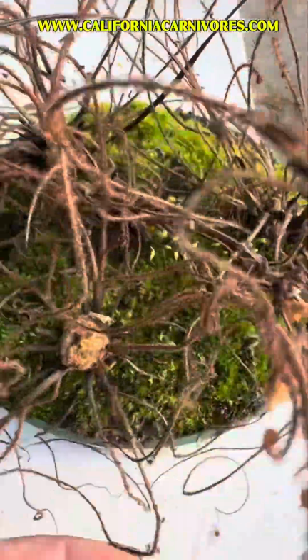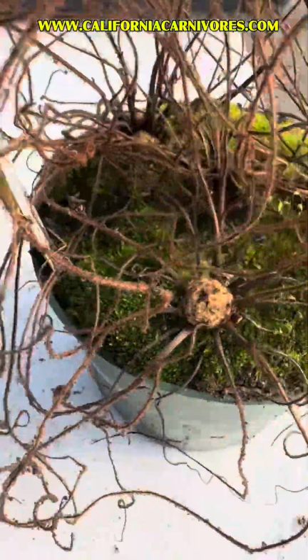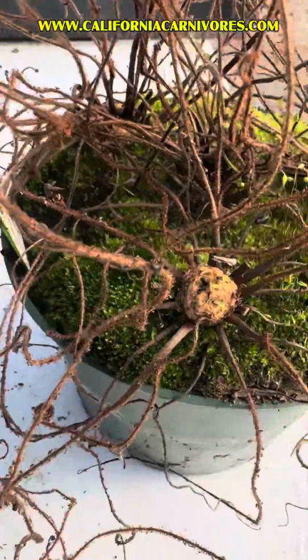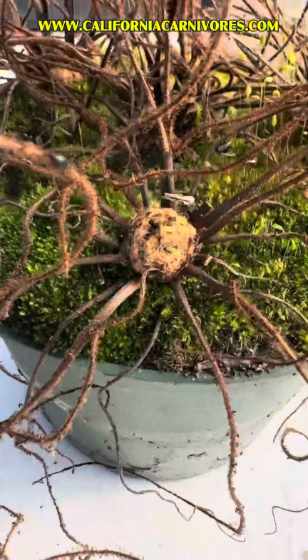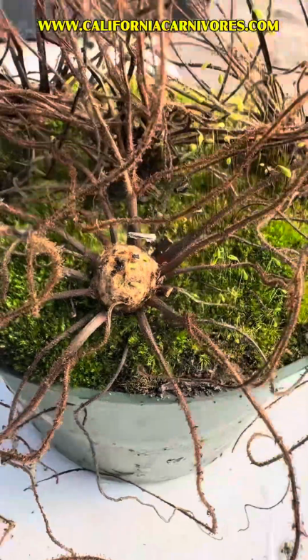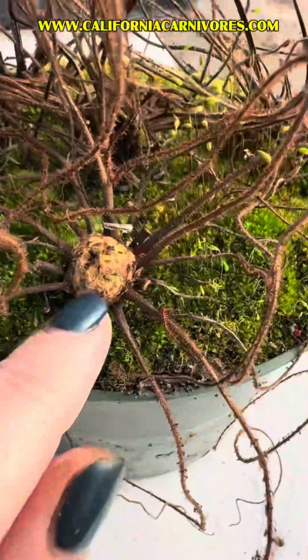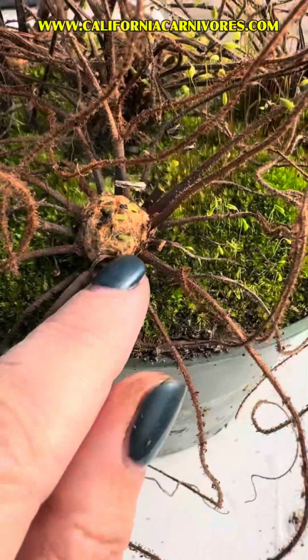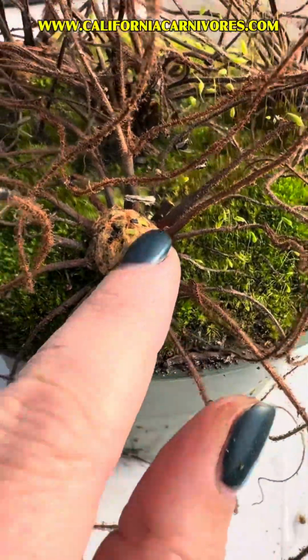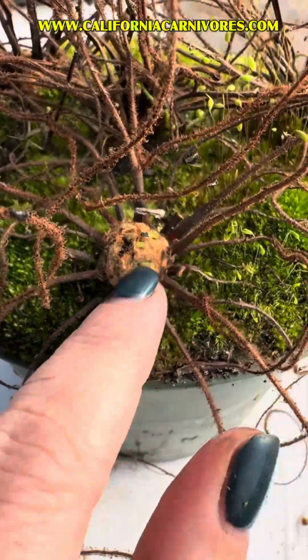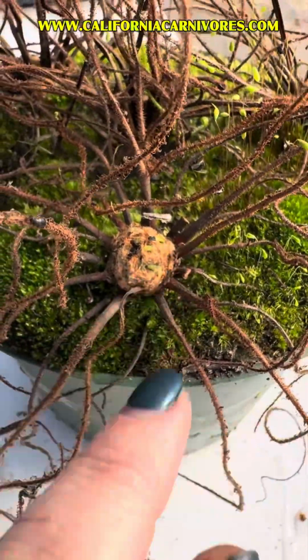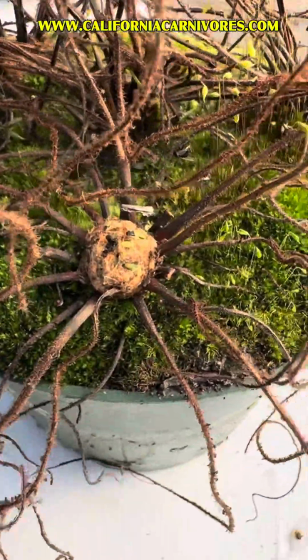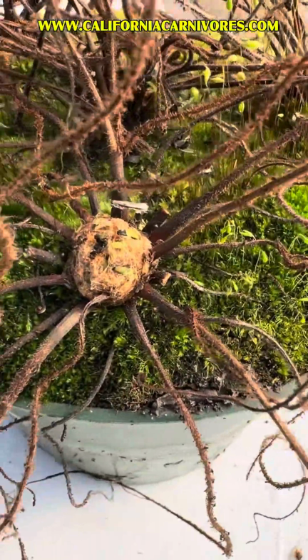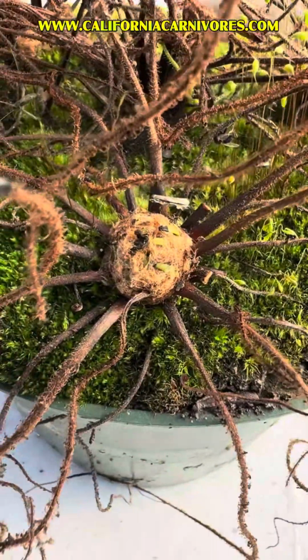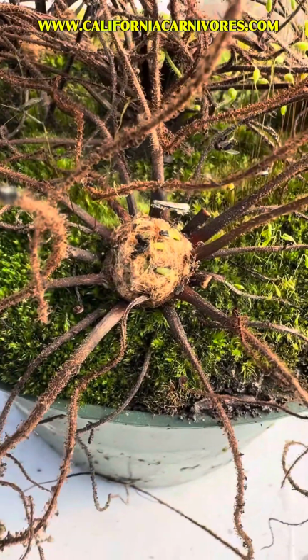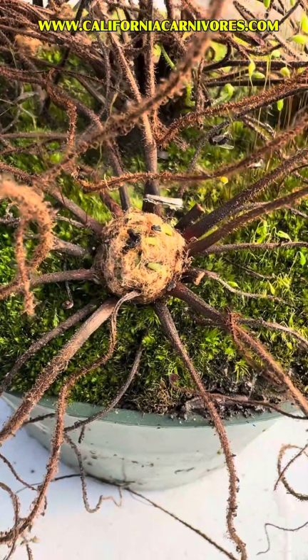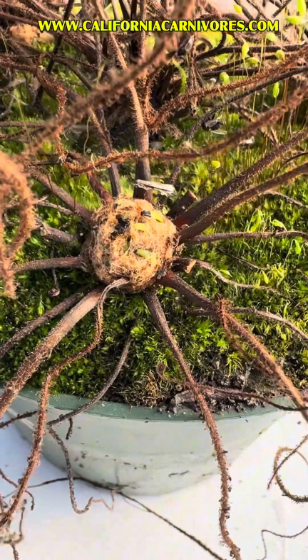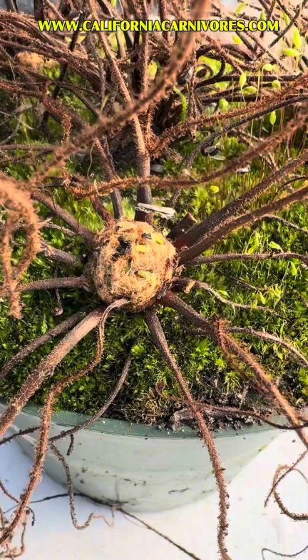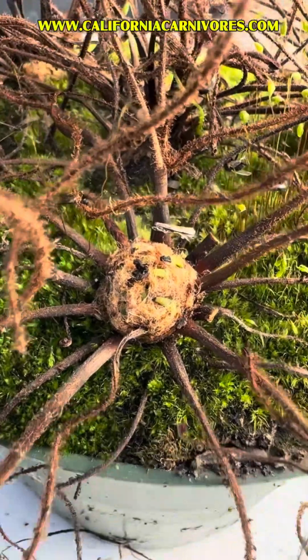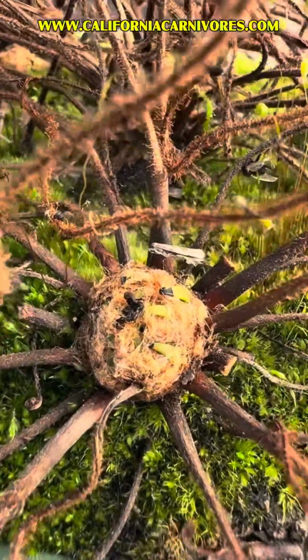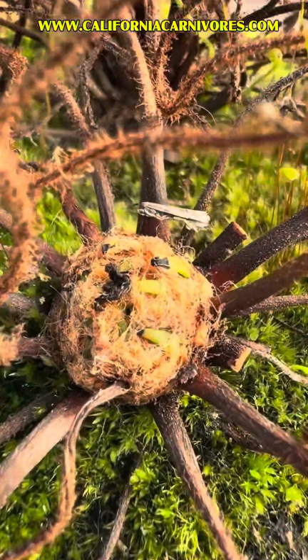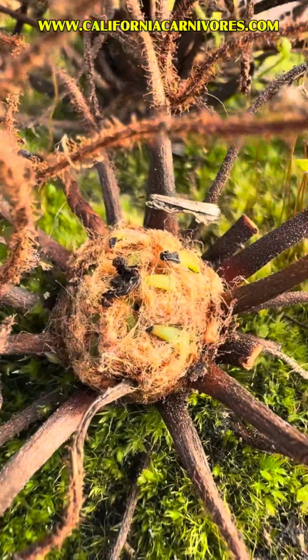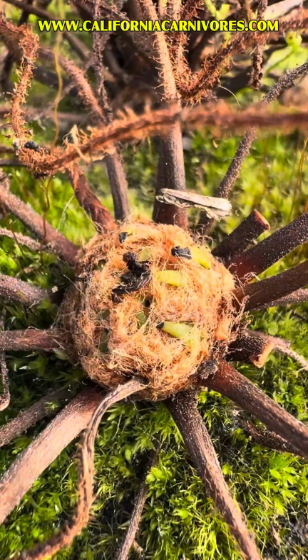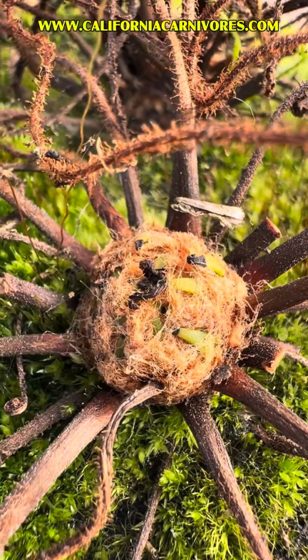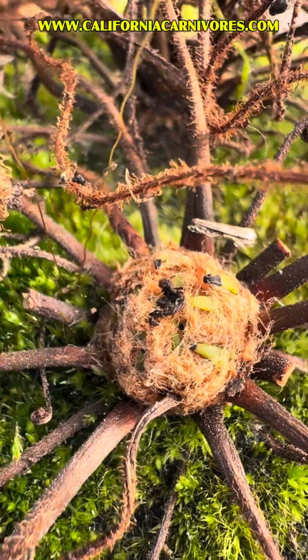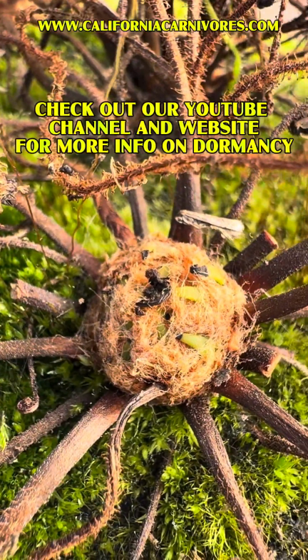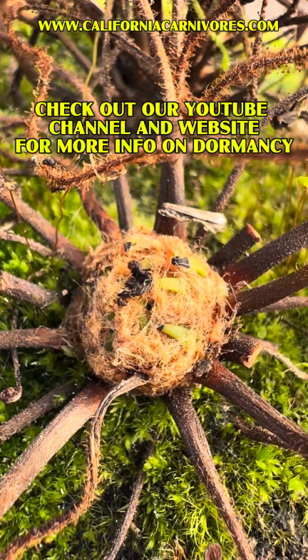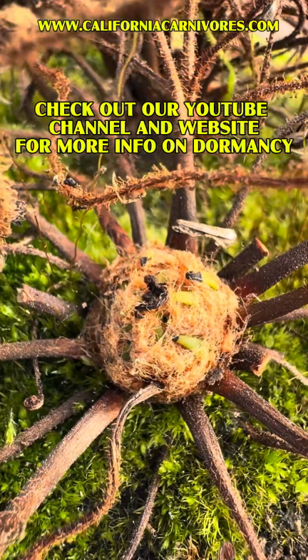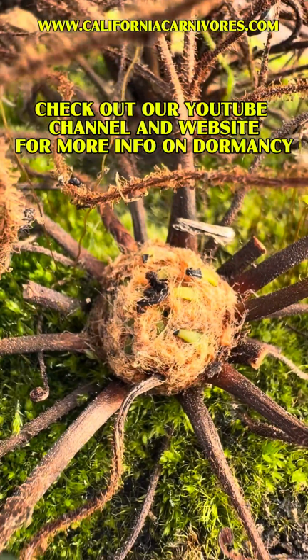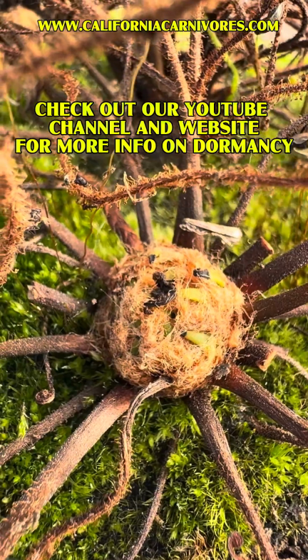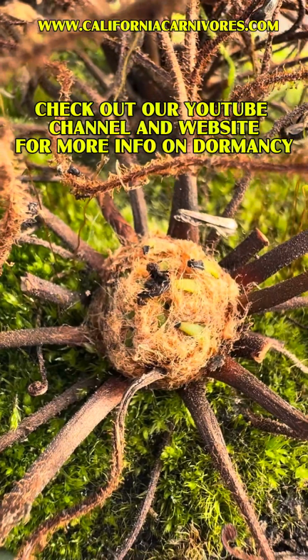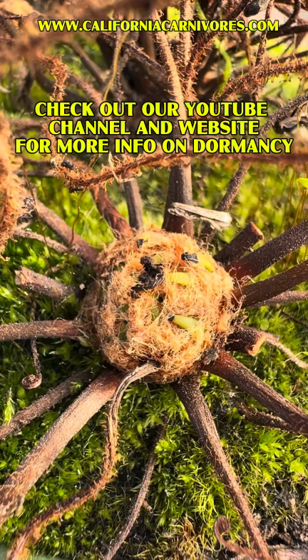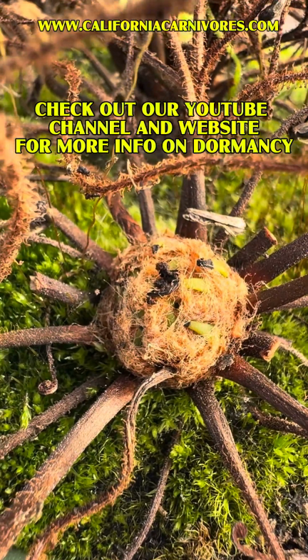Some plants will develop this sort of woolly substance on the top. It can be bright white, so it can often look like mold to people, or it can be this golden yellow color. This is totally normal — it's just part of their normal habit, so don't forget if you see that on yours.